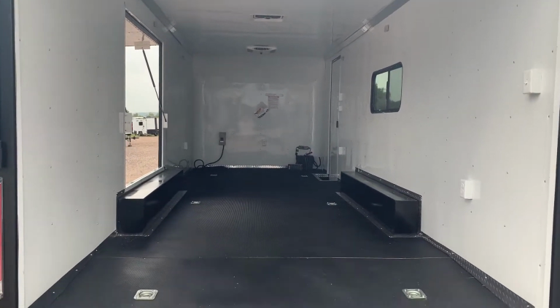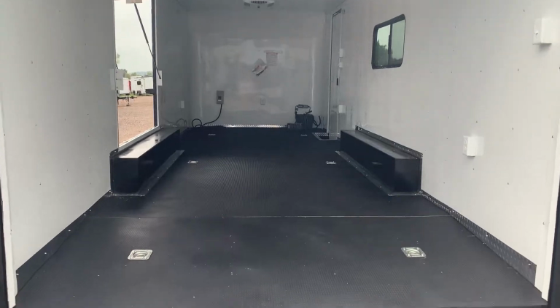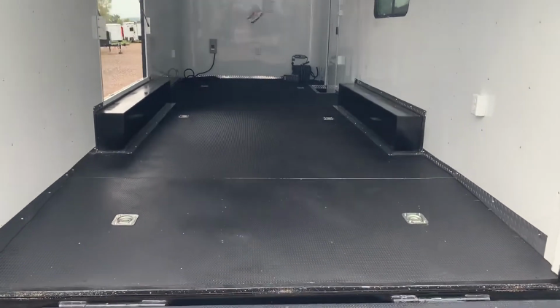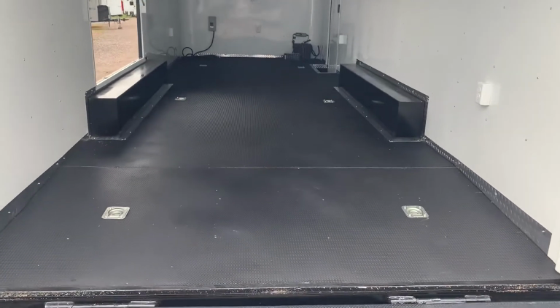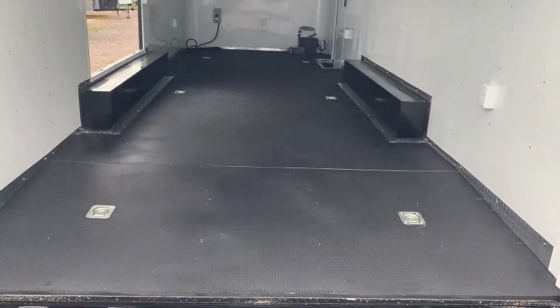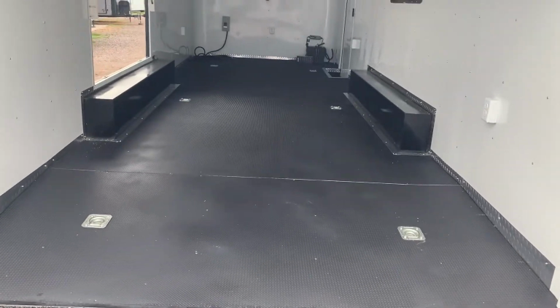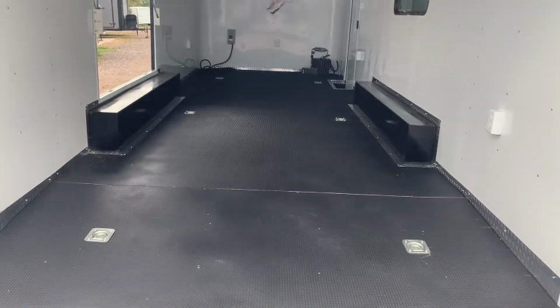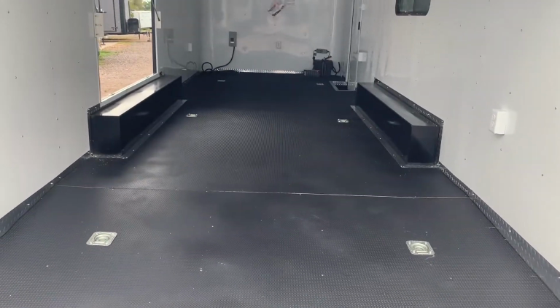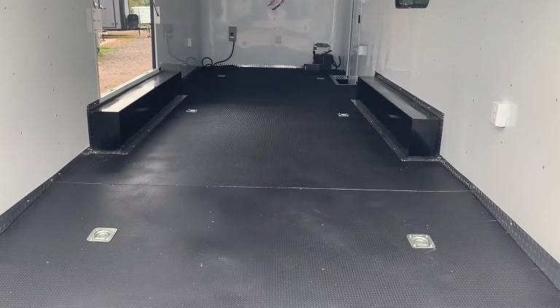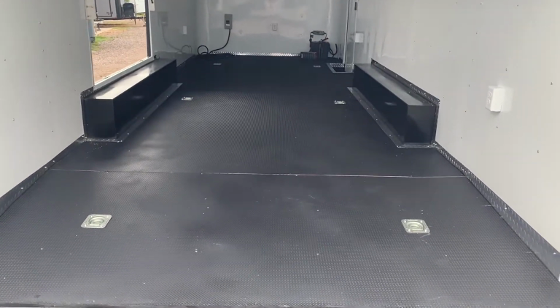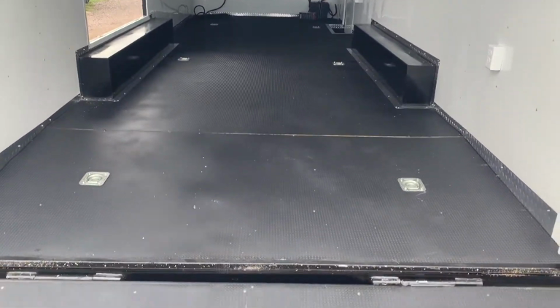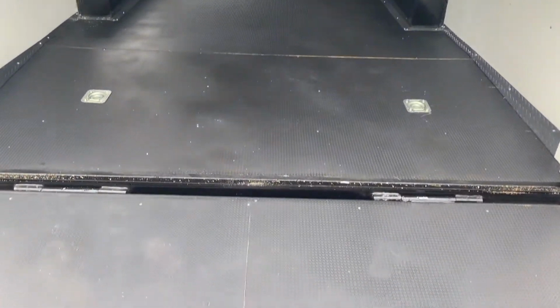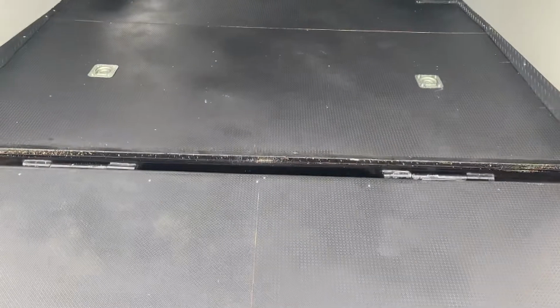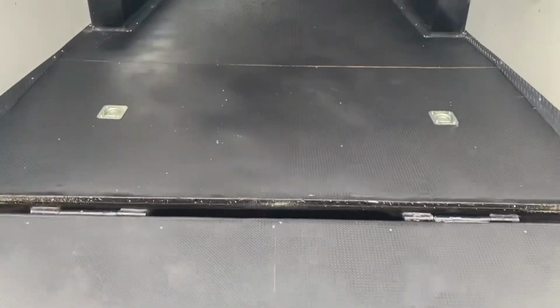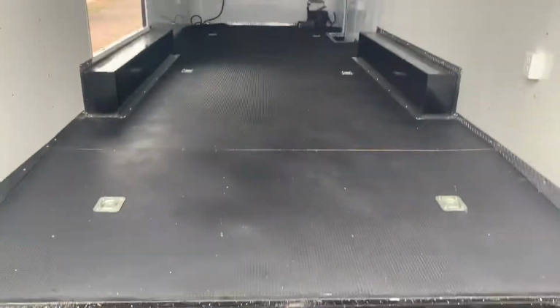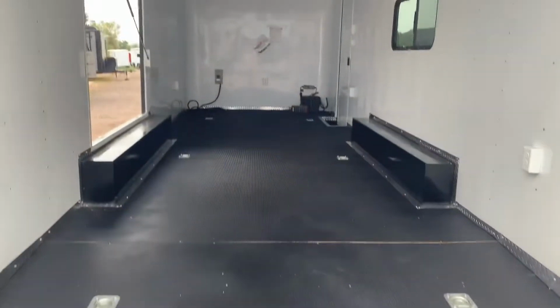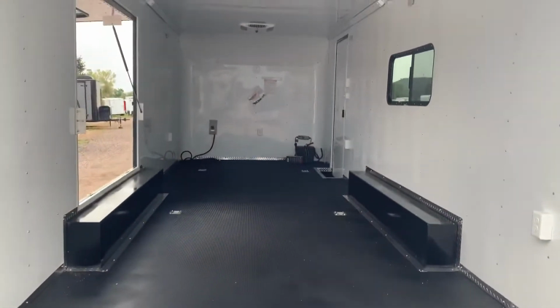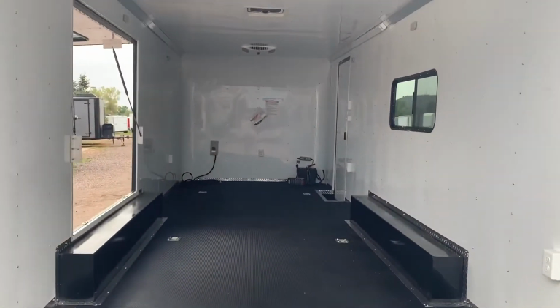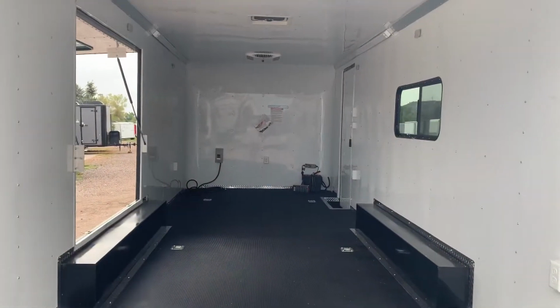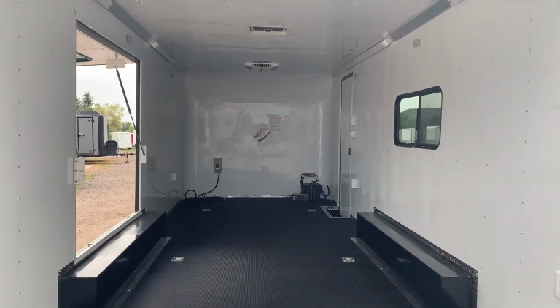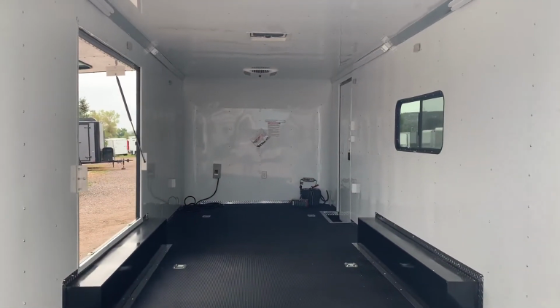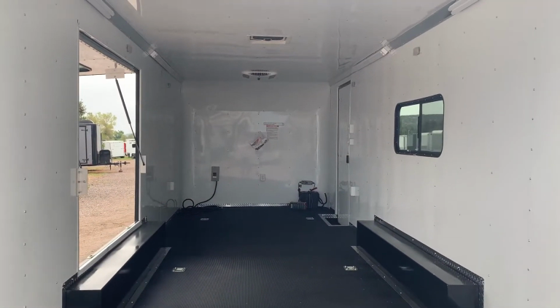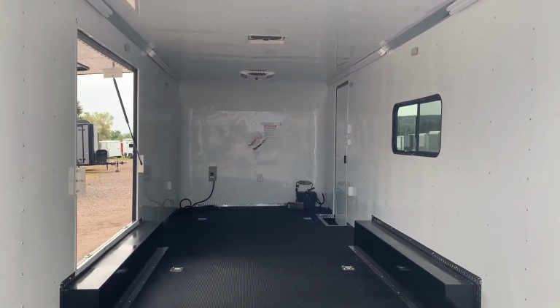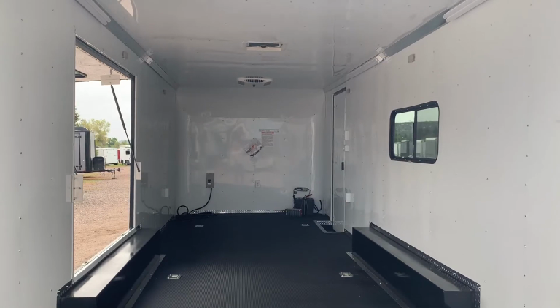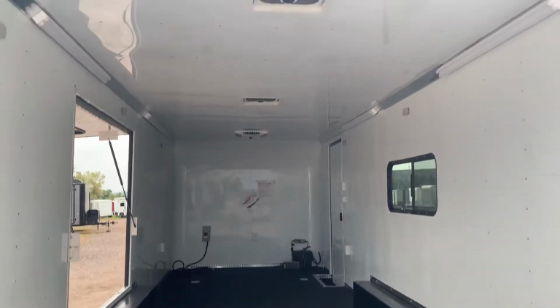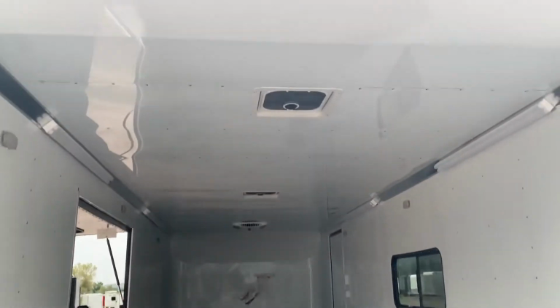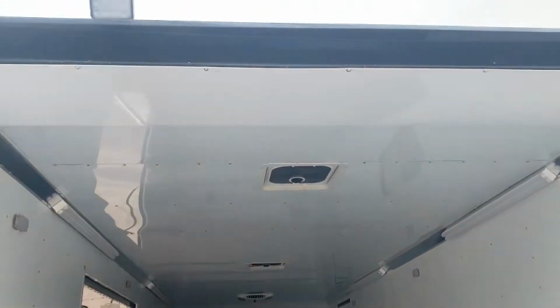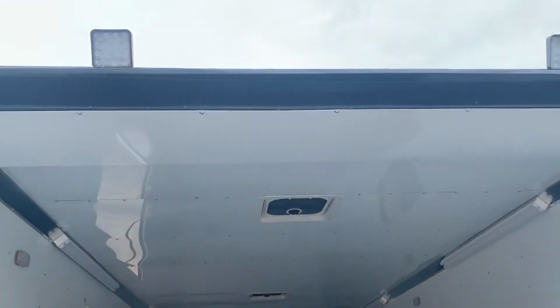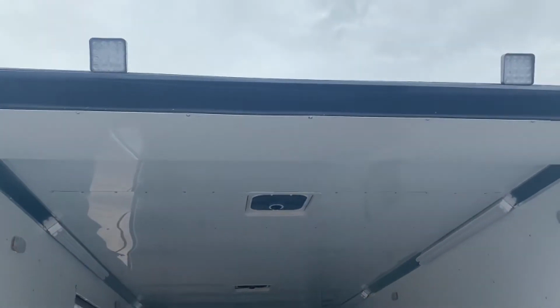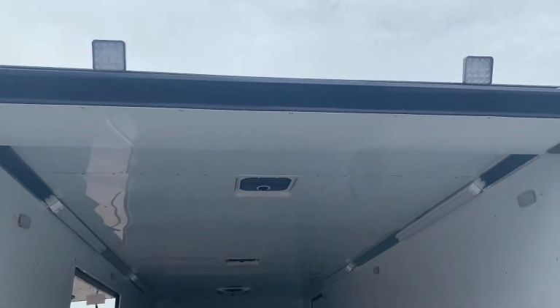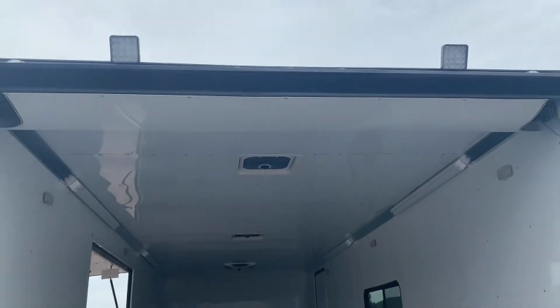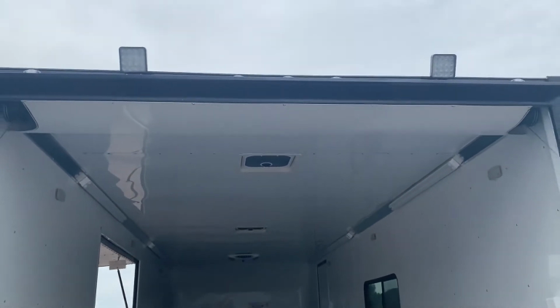Six D-rings in the floor, performance noodle floor with DryMax — an amazing floor setup to last a really long time. Insulated walls and ceiling with a beautiful white aluminum wall and ceiling liner. Two spotlights off the back as well.